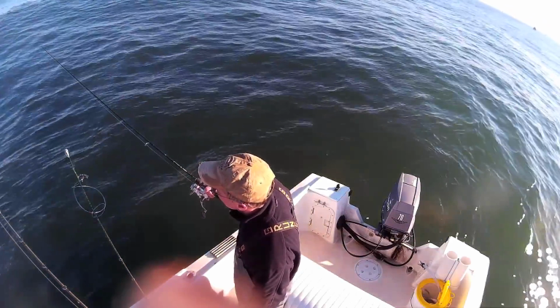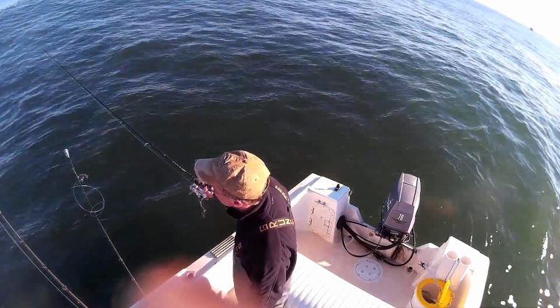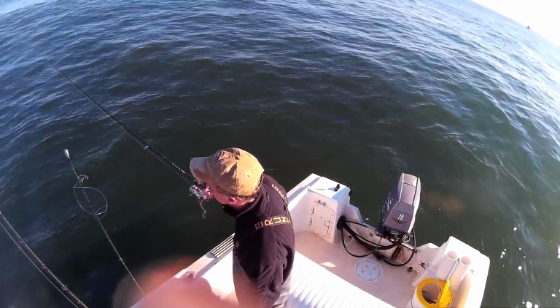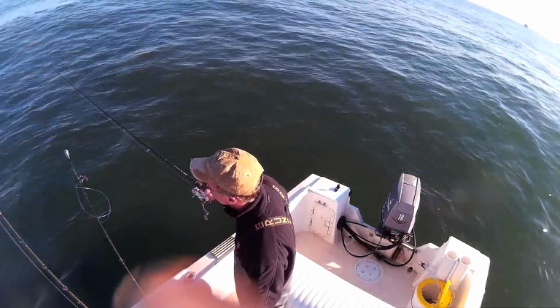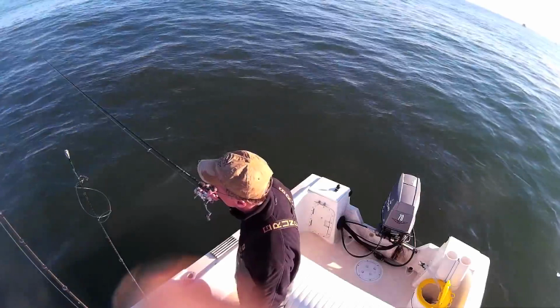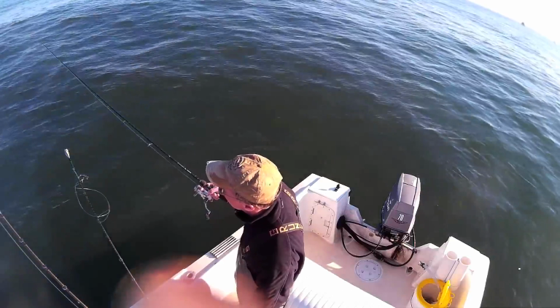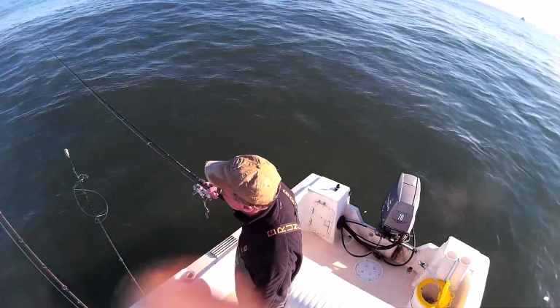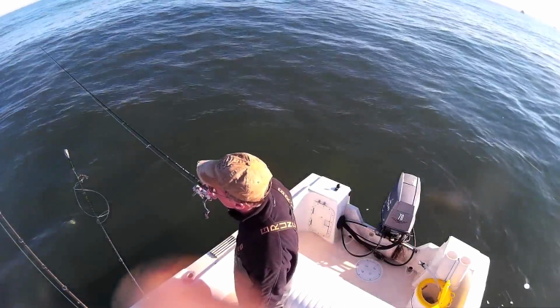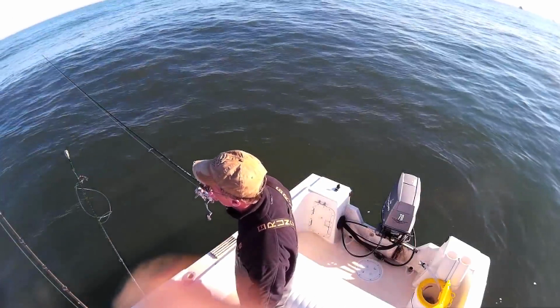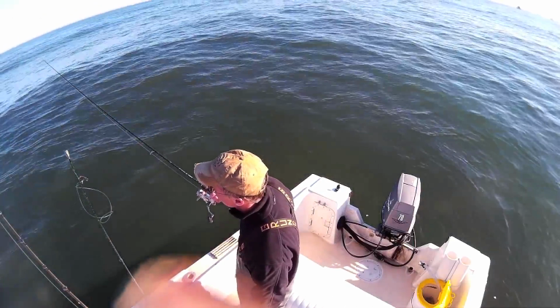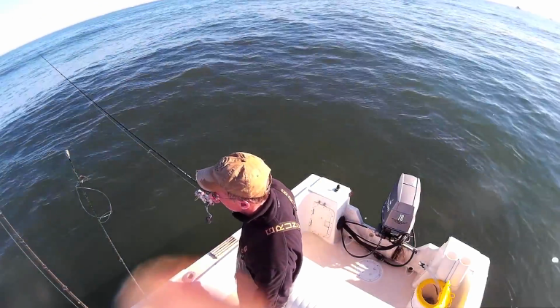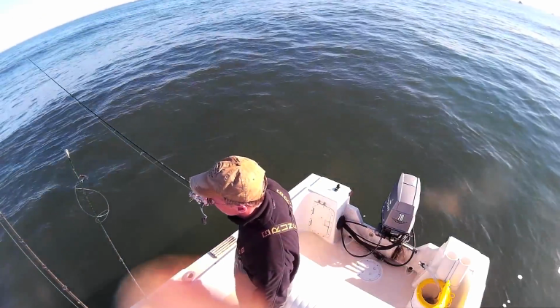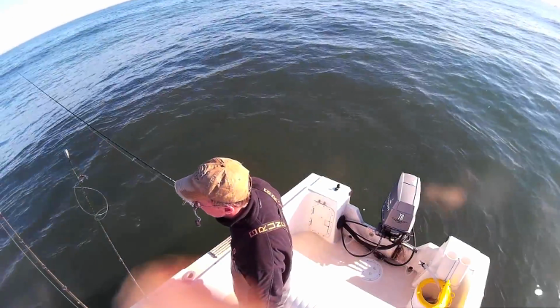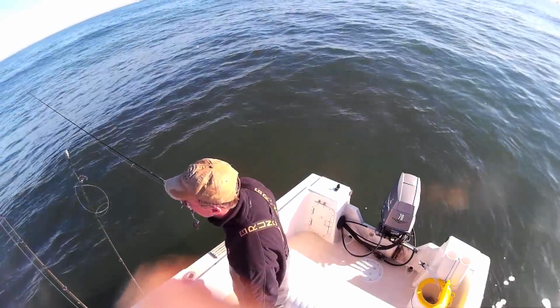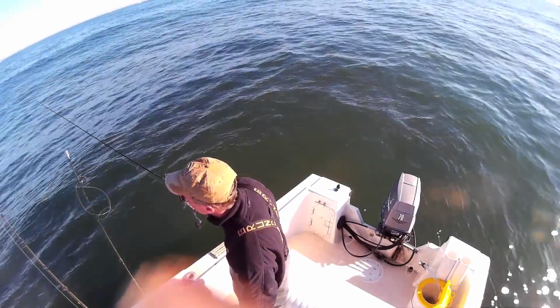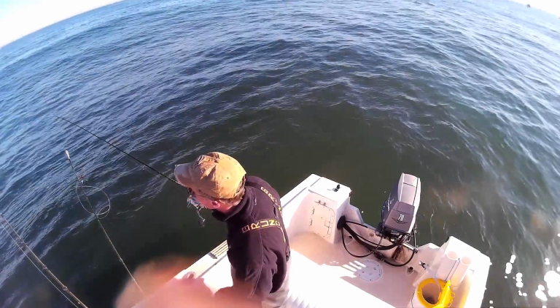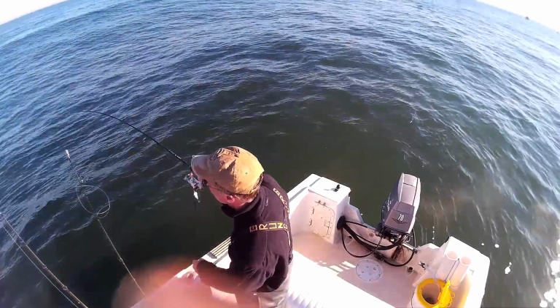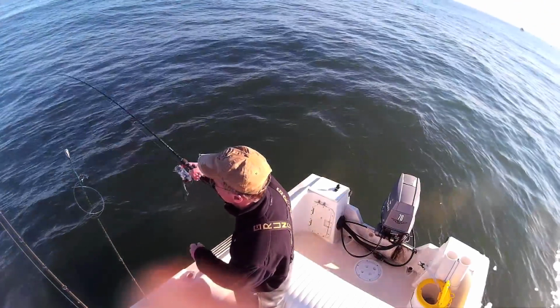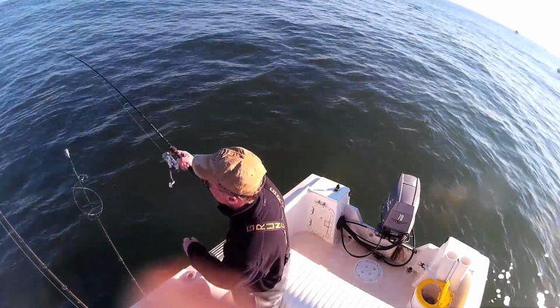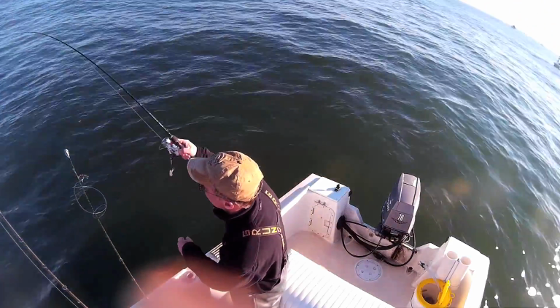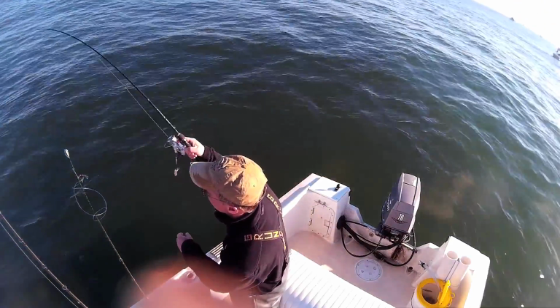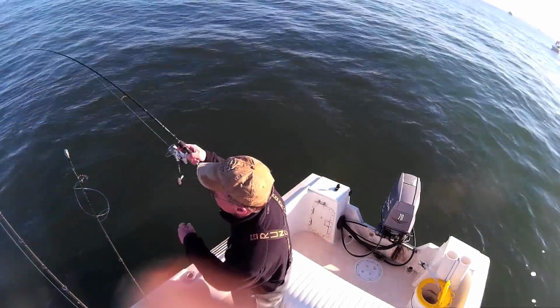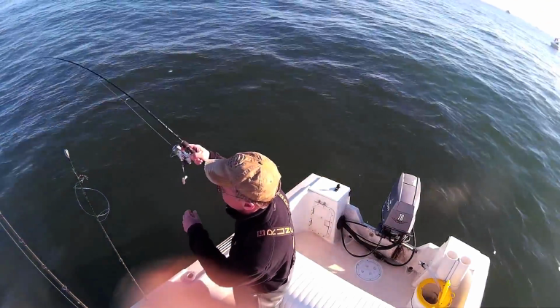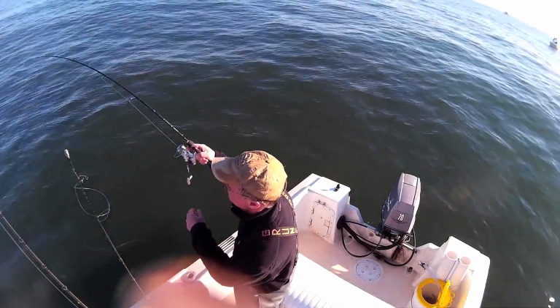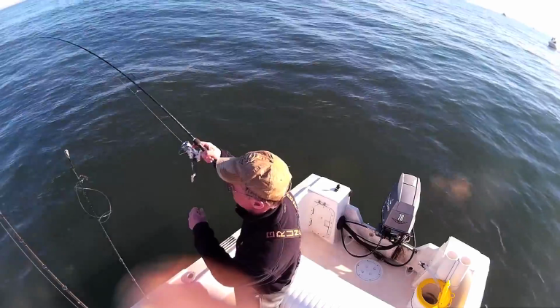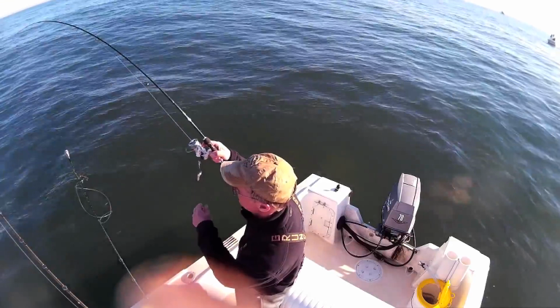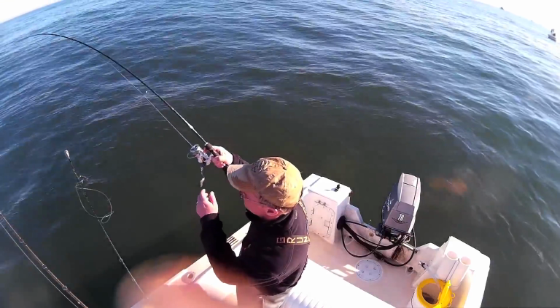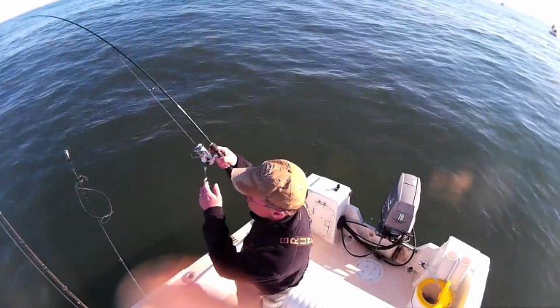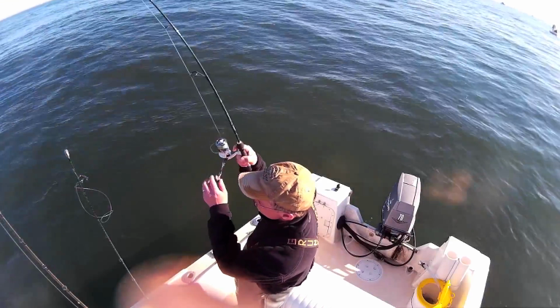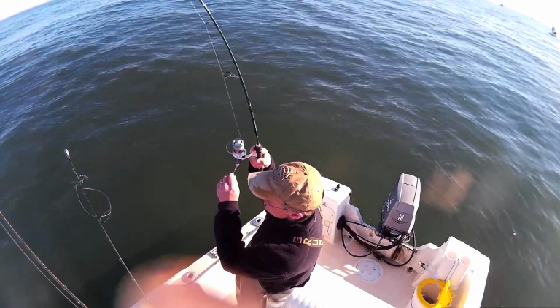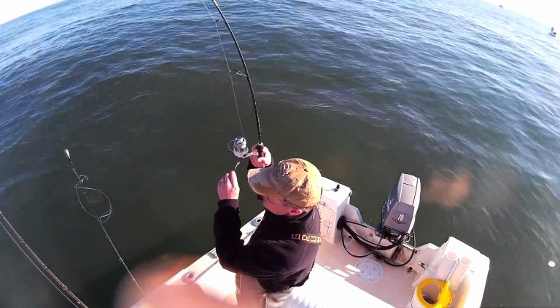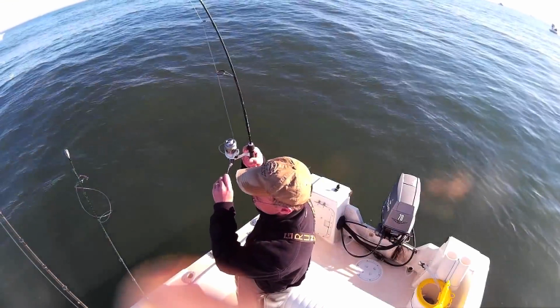I could feel him swimming around out there, and when he'd stop, I'd just jig it a little bit to get him going again. And that was enough to get this hit here.